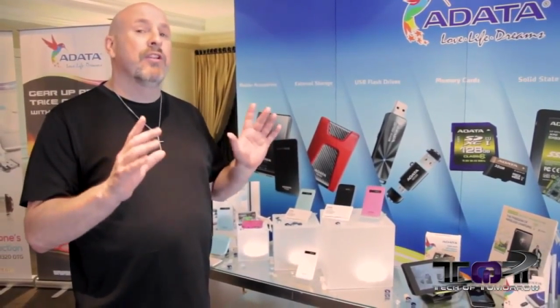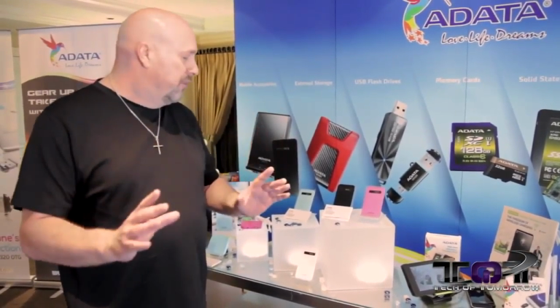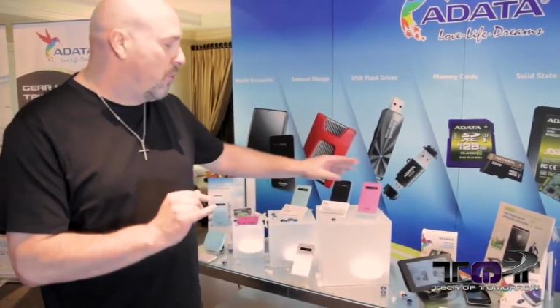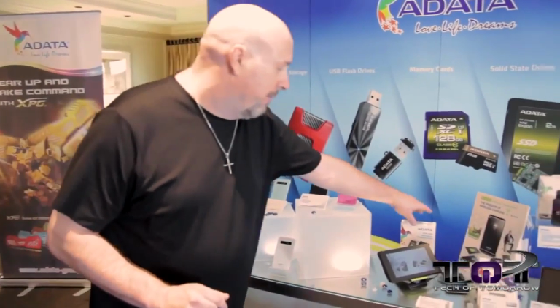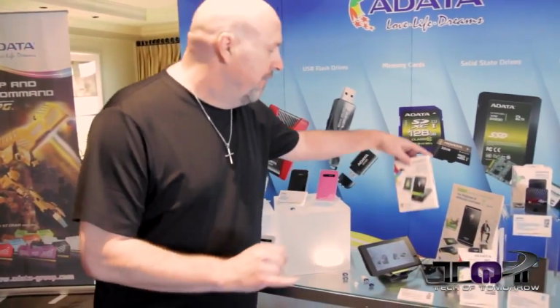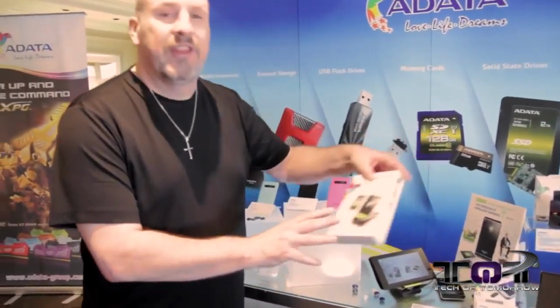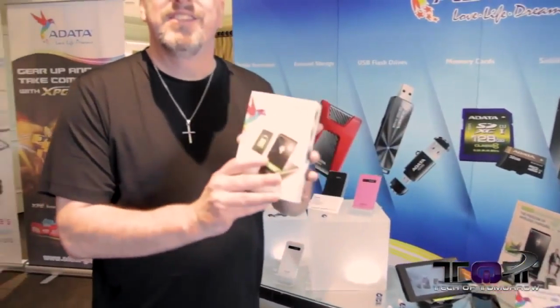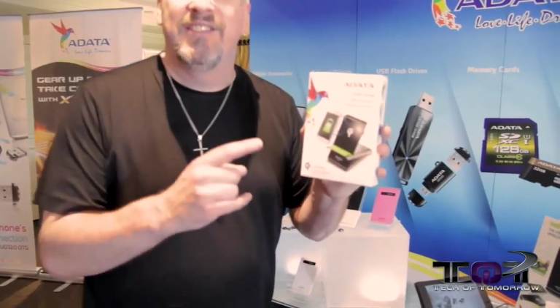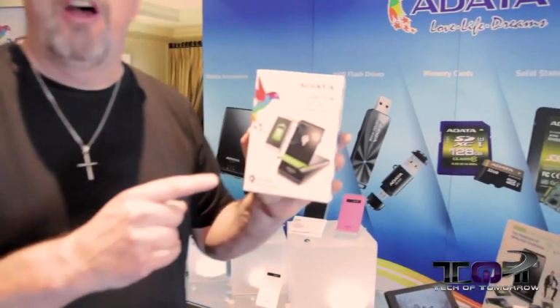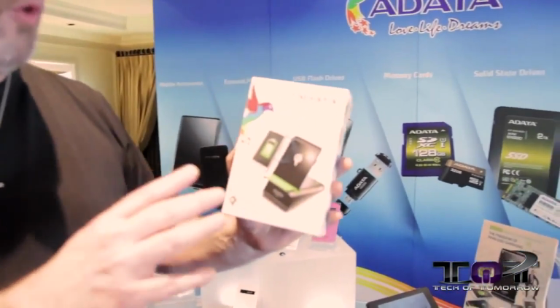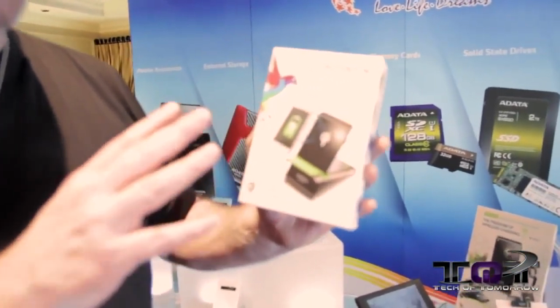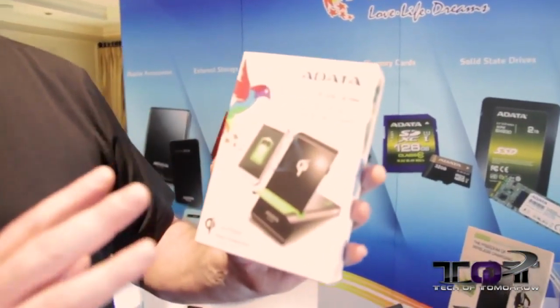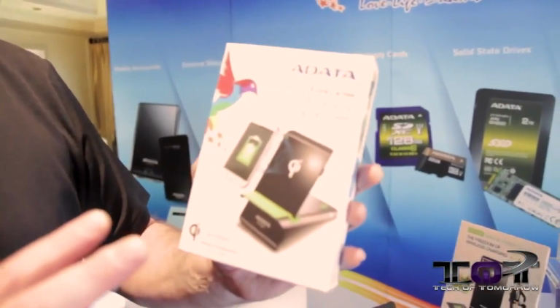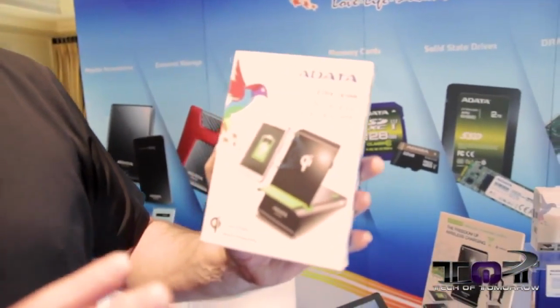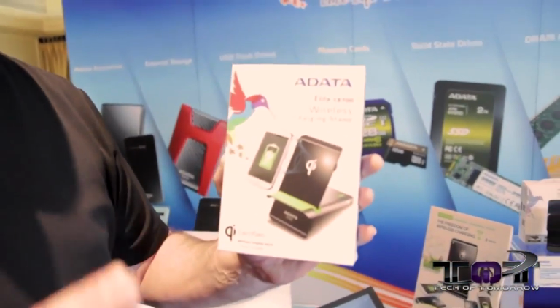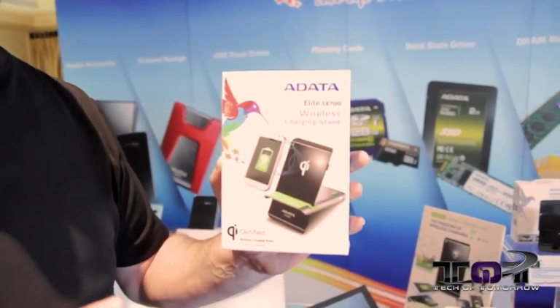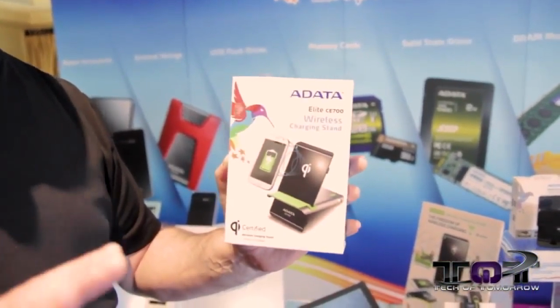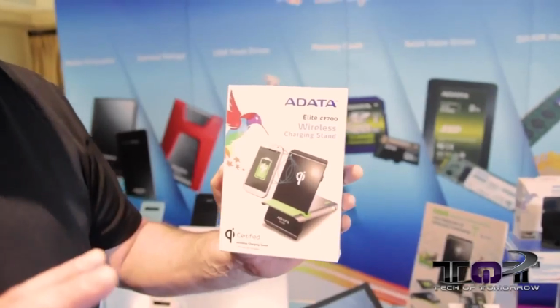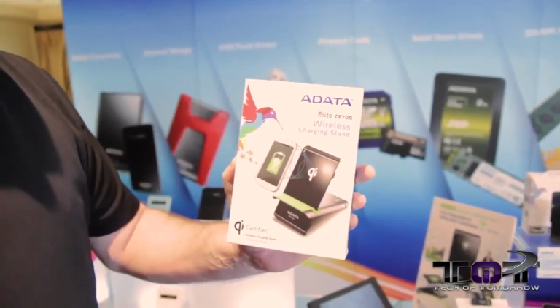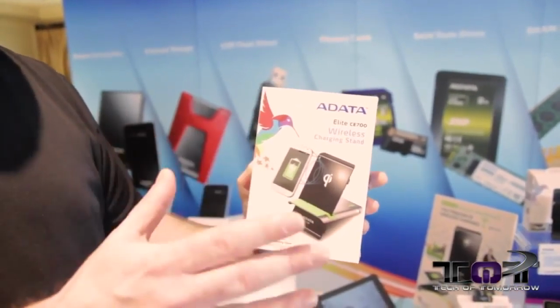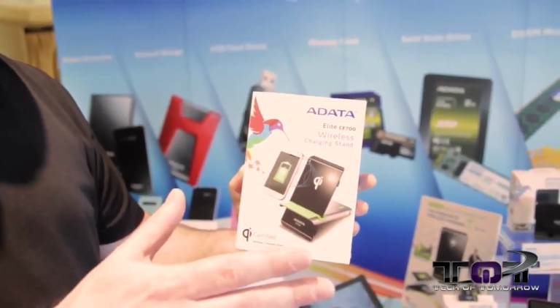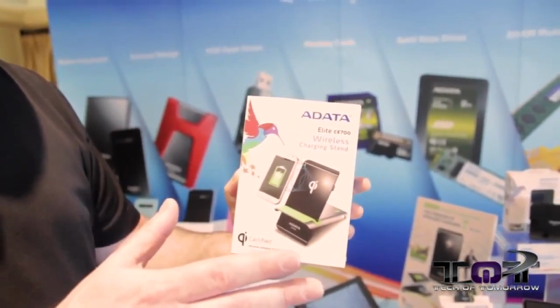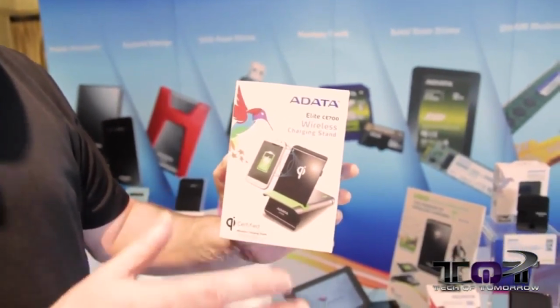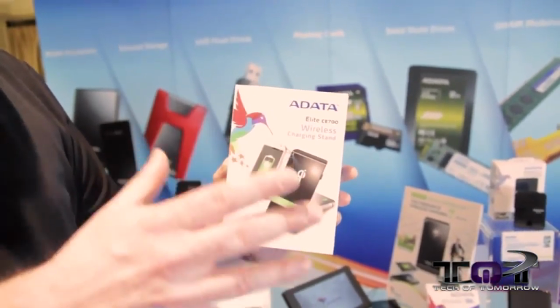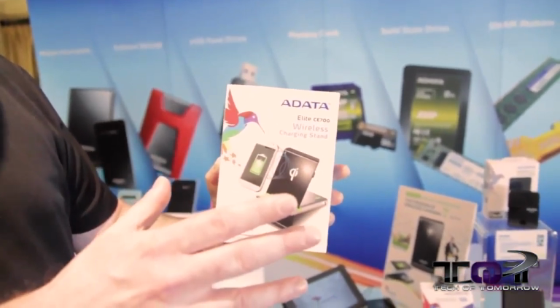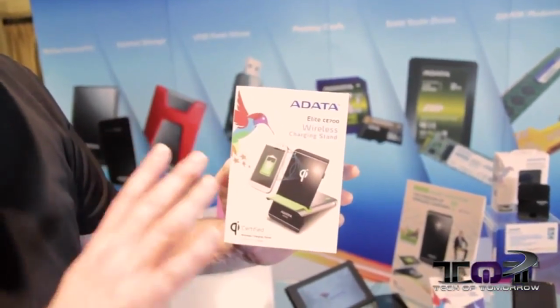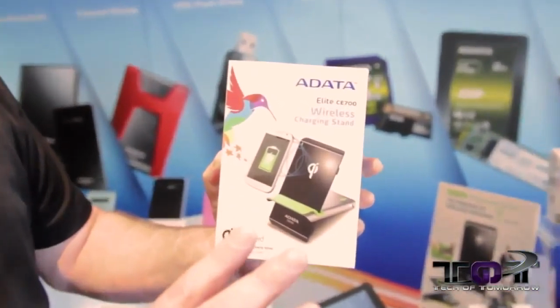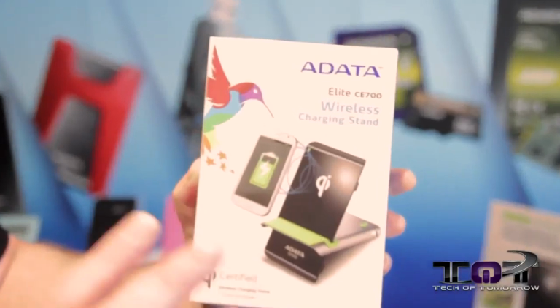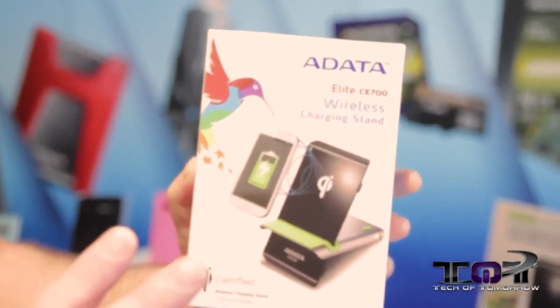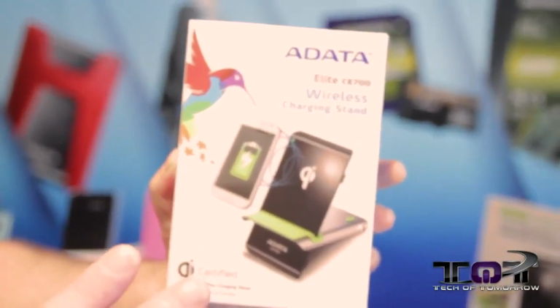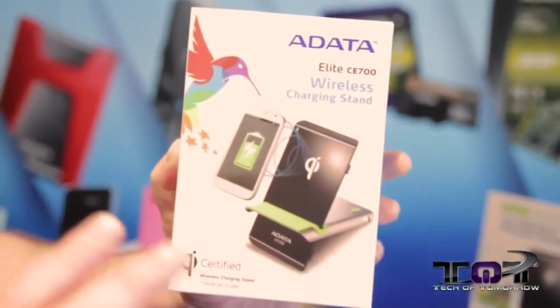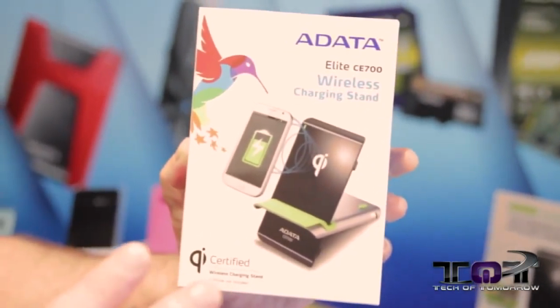One of the latest ones is this one right here — the Elite CE 700. It's a wireless charging system. You don't have to plug anything in whatsoever. You just set your device by it, a little notification will come on your screen, and it will automatically charge your device. So that's awesome.